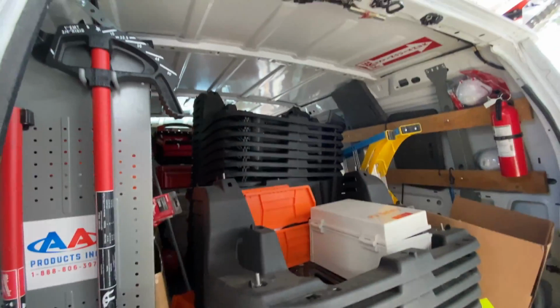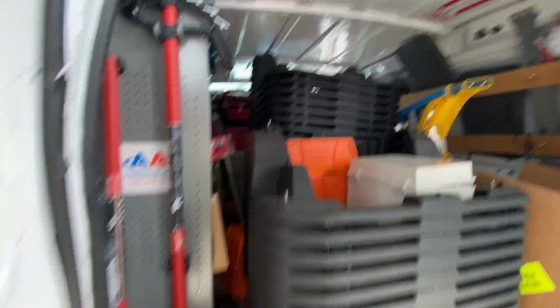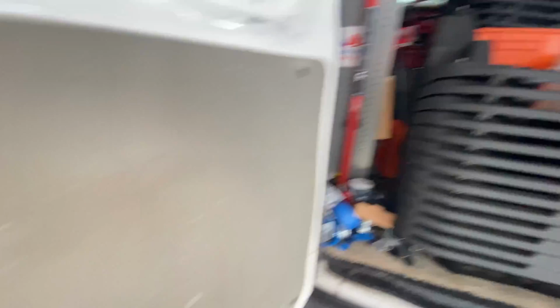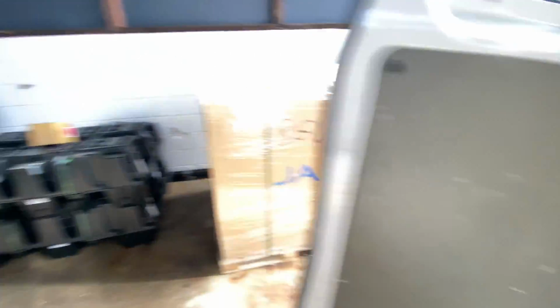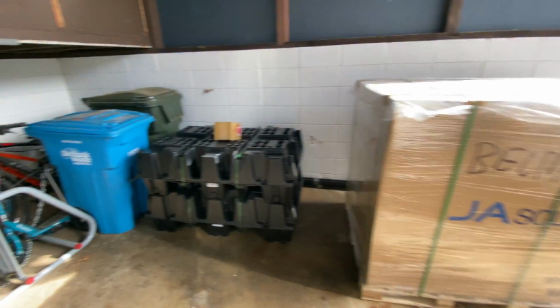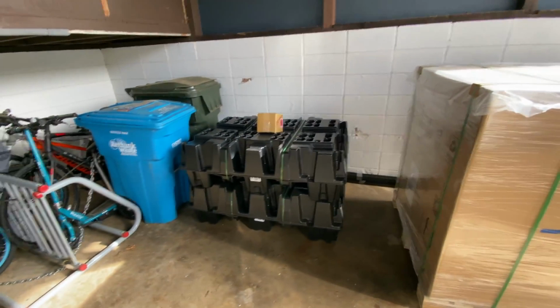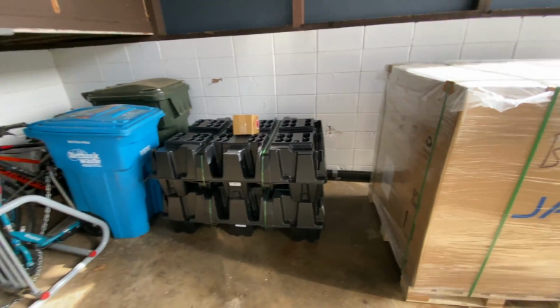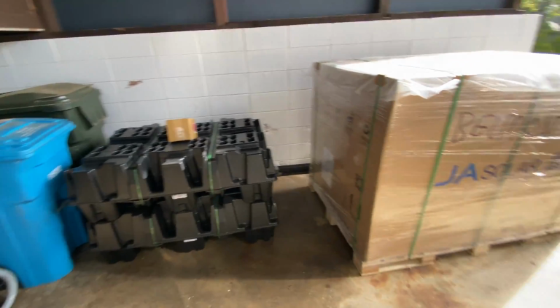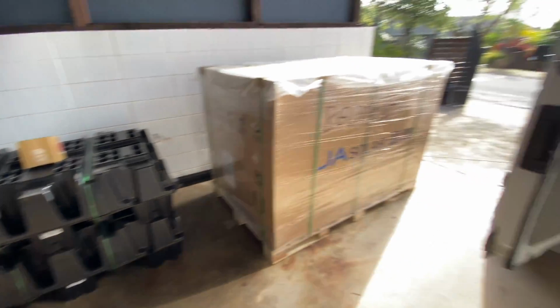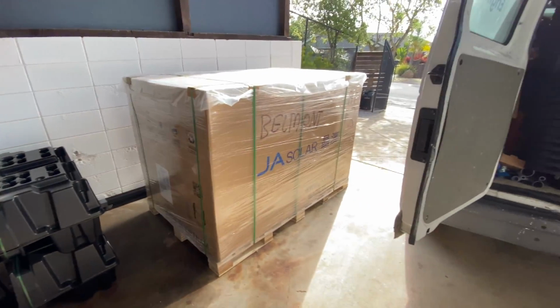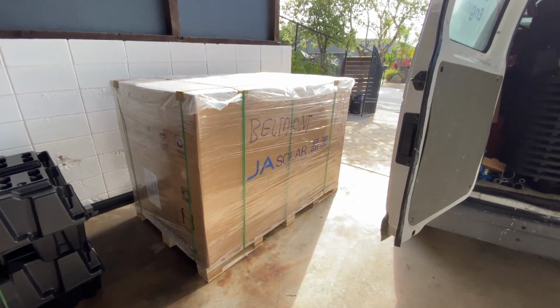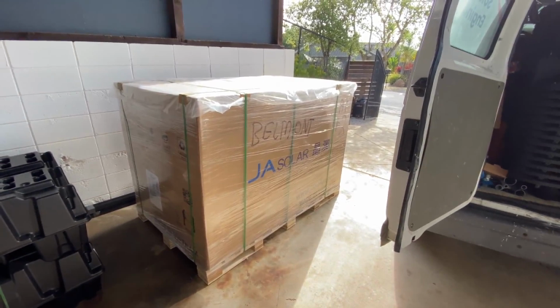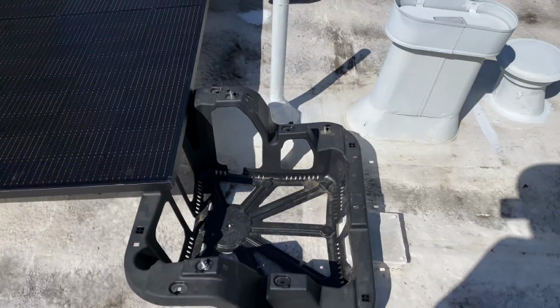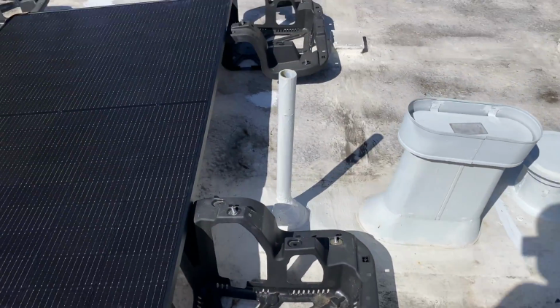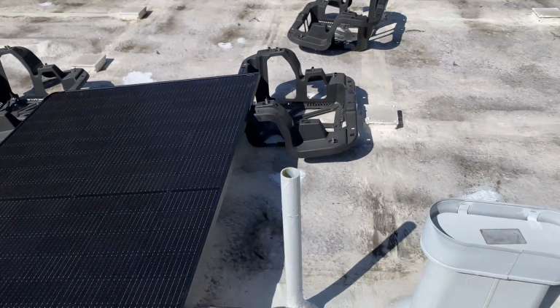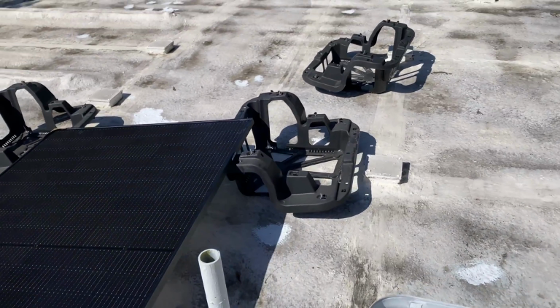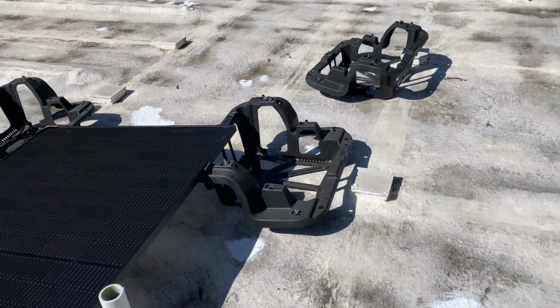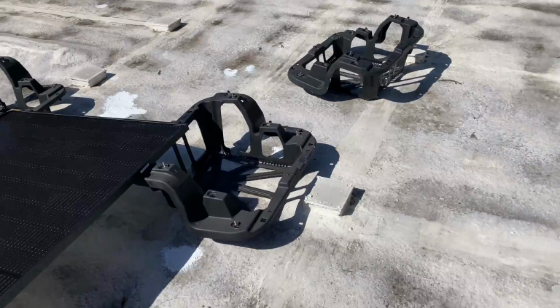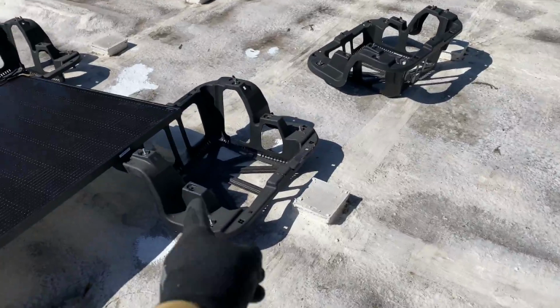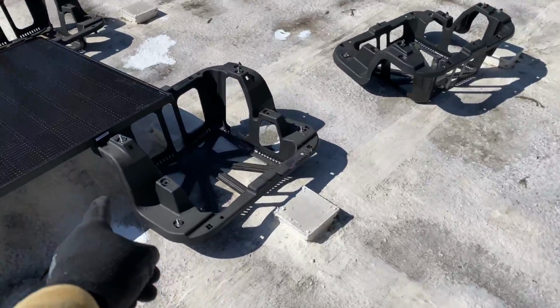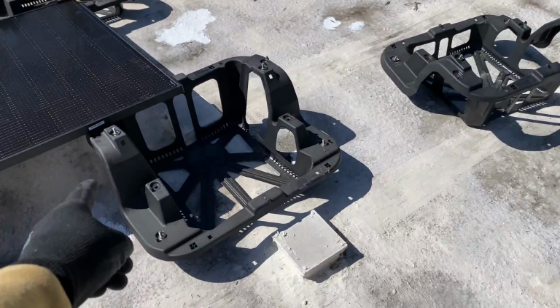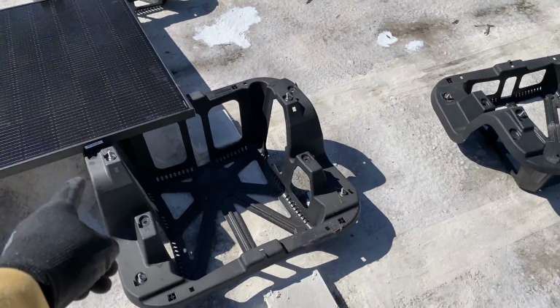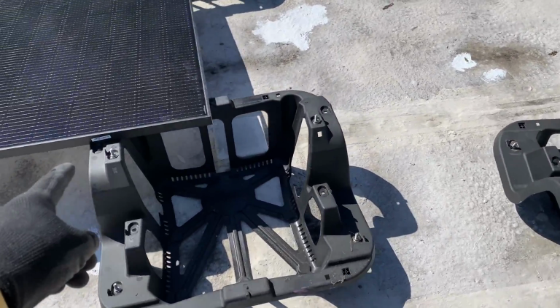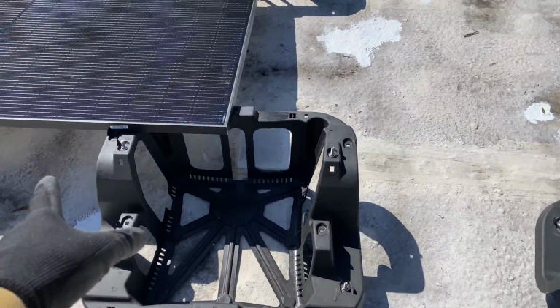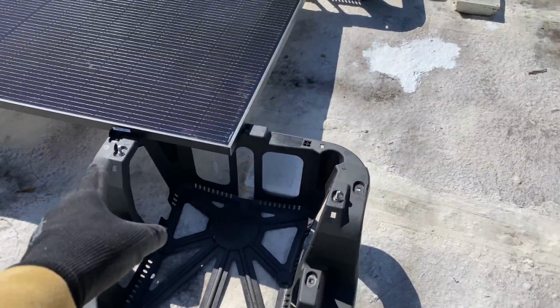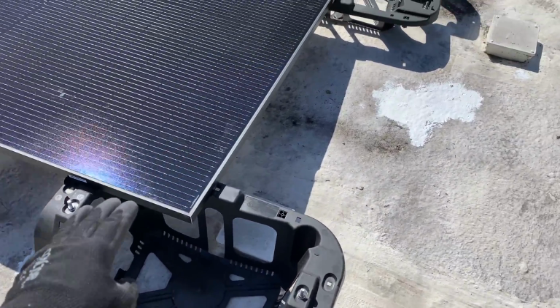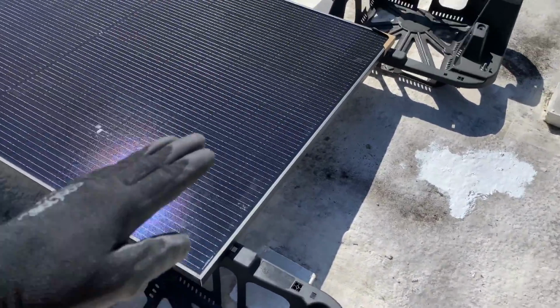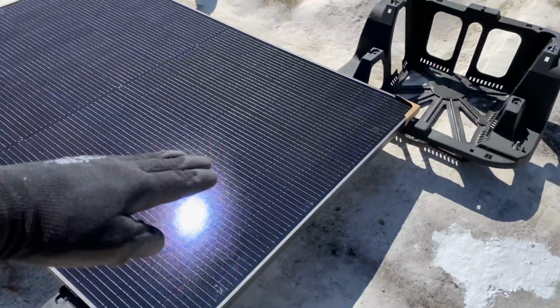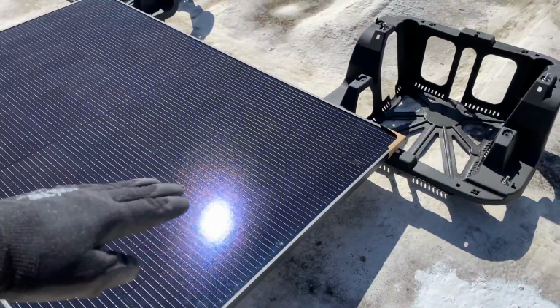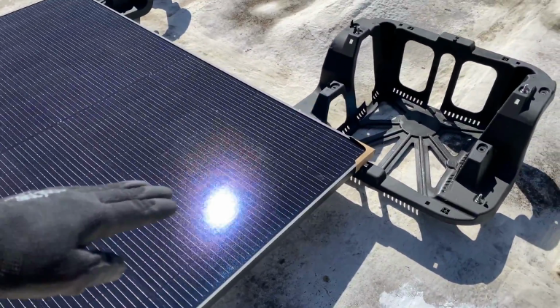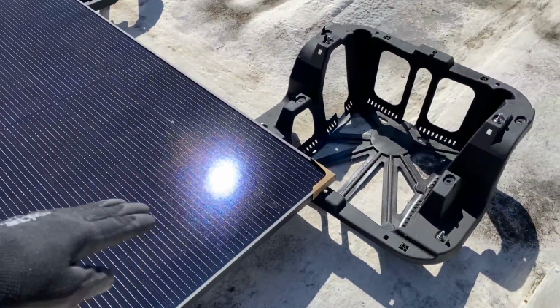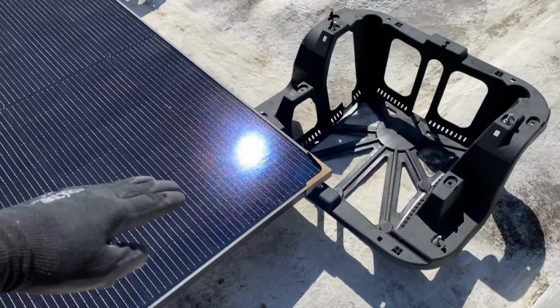Here are the 2 Powerwalls in a reusable package and the 24 solar panels. Here's the layout for the chassis — we have one here and the panel is going to be 10 degrees tilted.